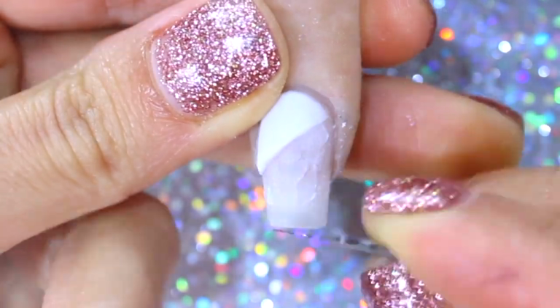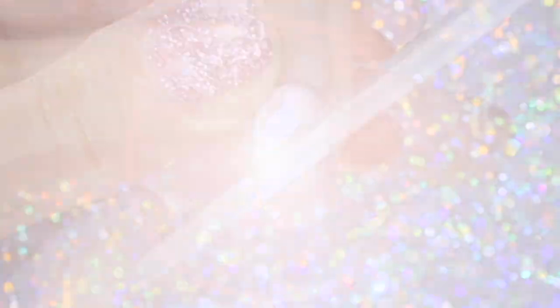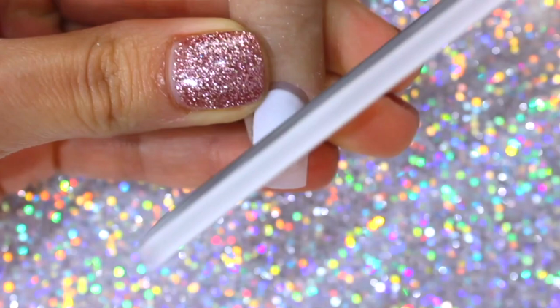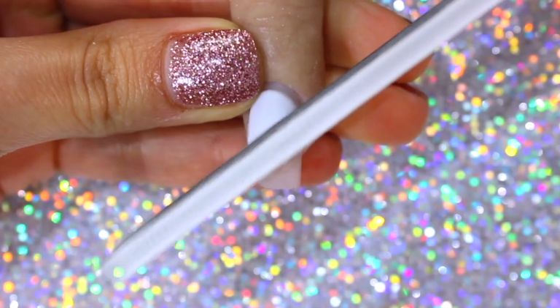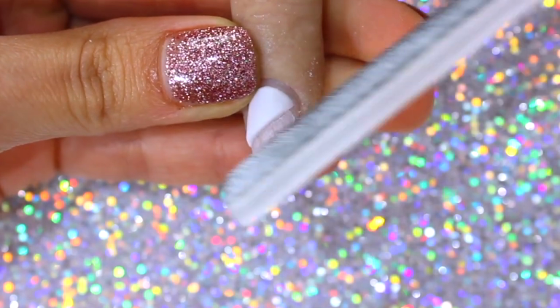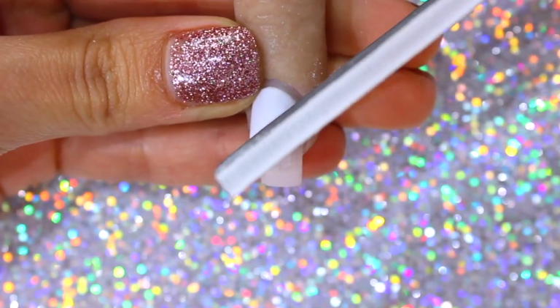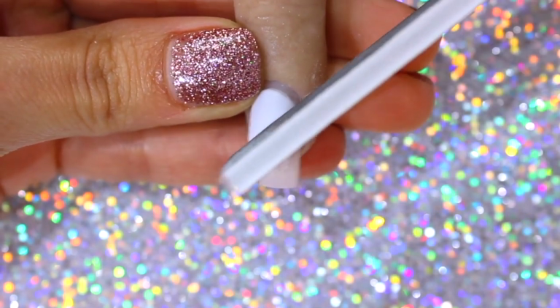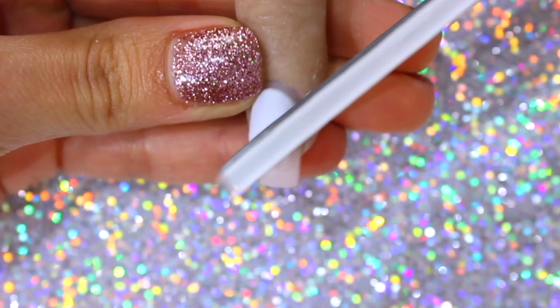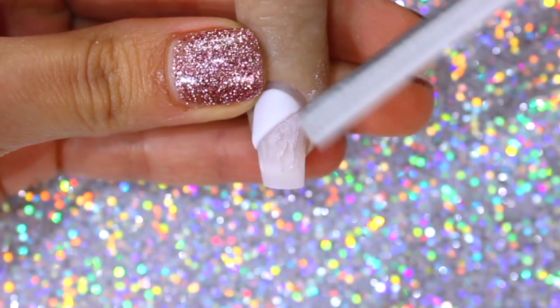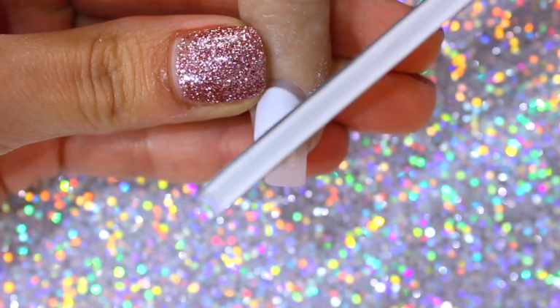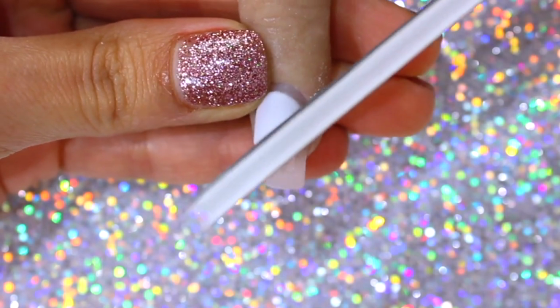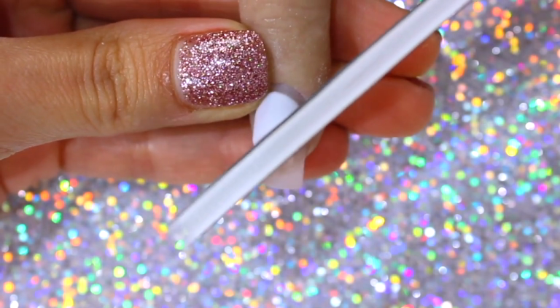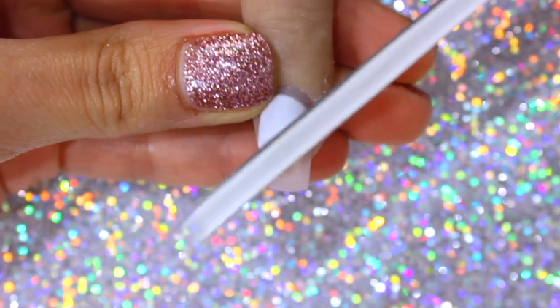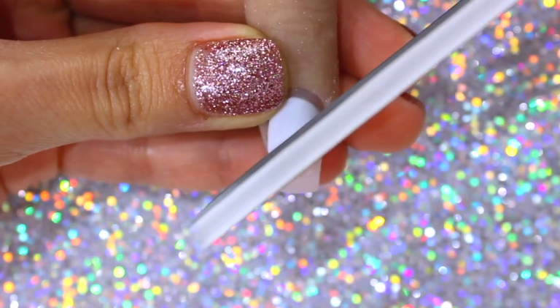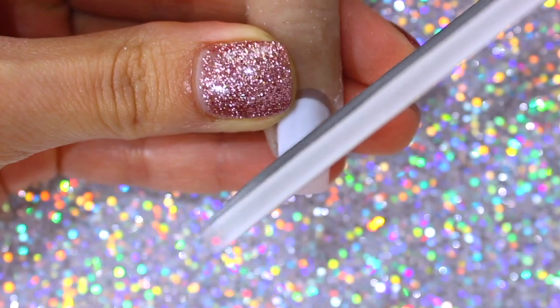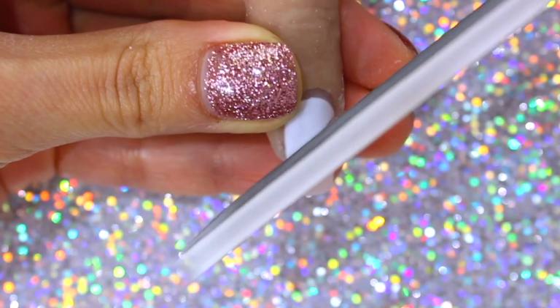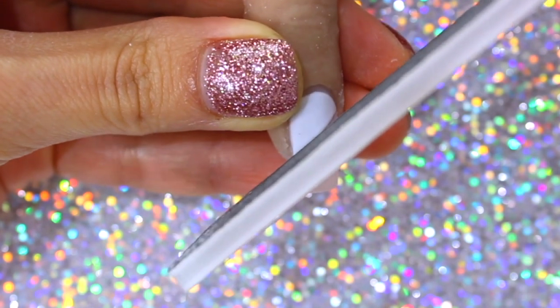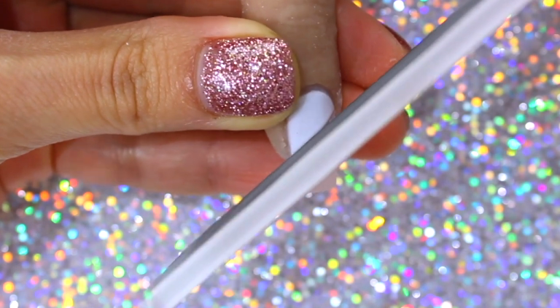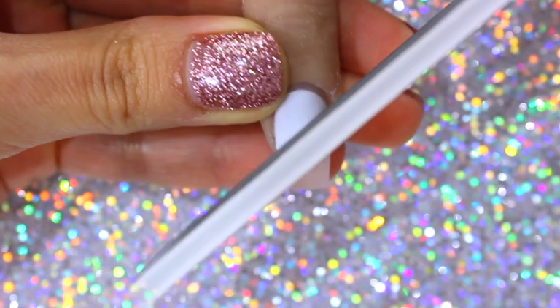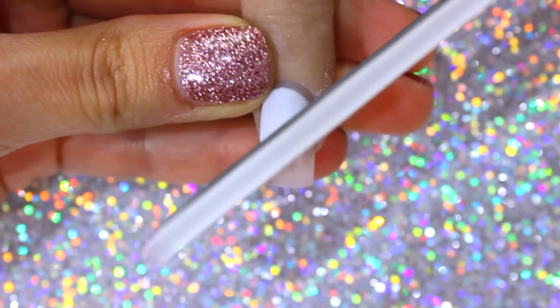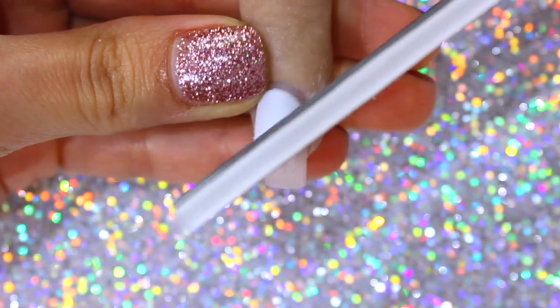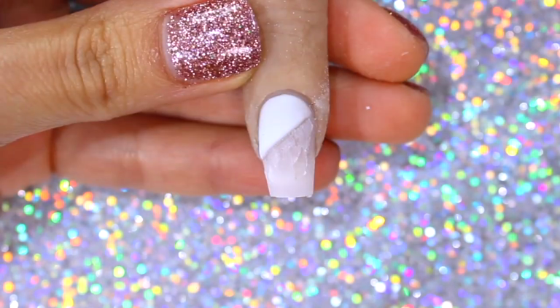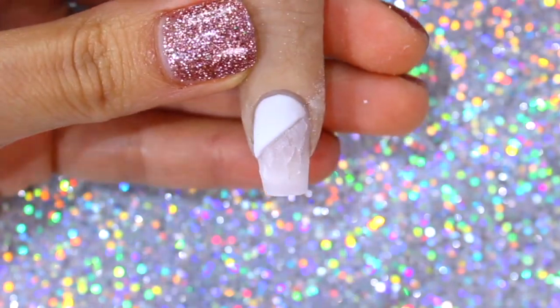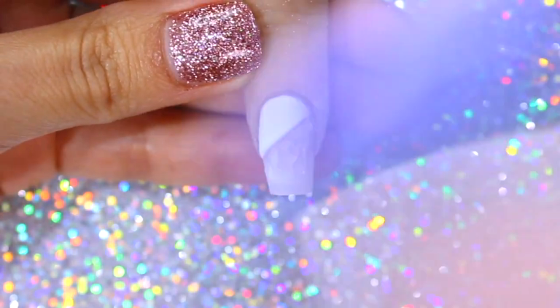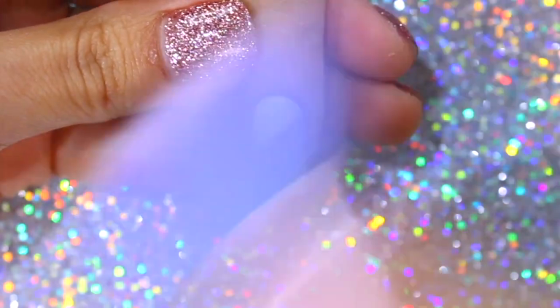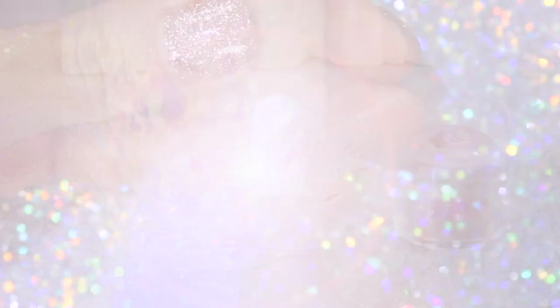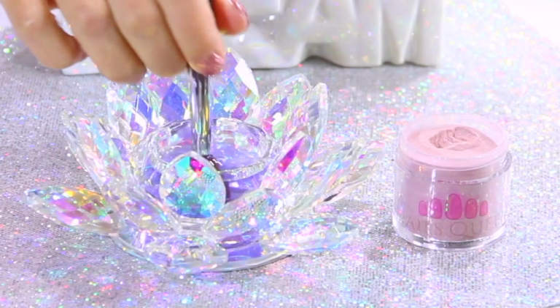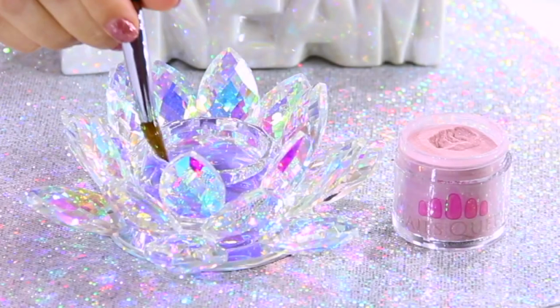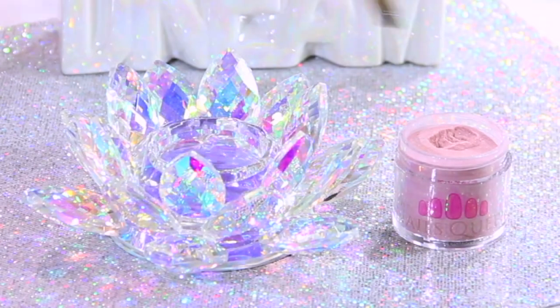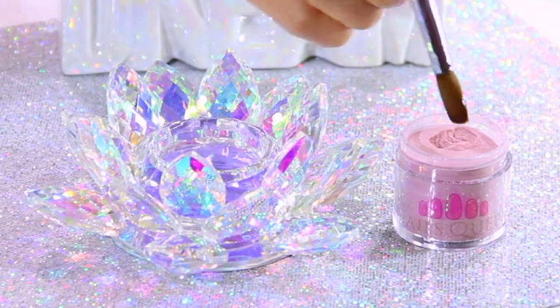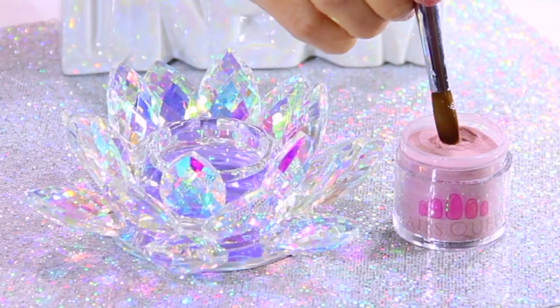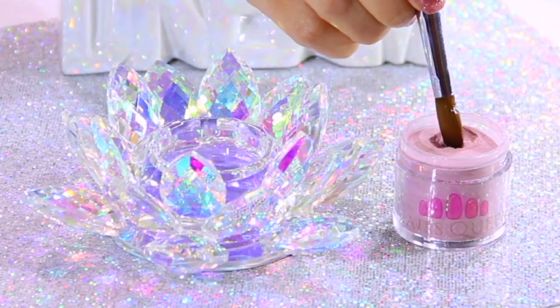After the acrylic dries, to perfect the line, I use a hand file. Before applying the remaining layer, using the same color scheme from the previous design, I dust off the shavings for a cleaner finish.